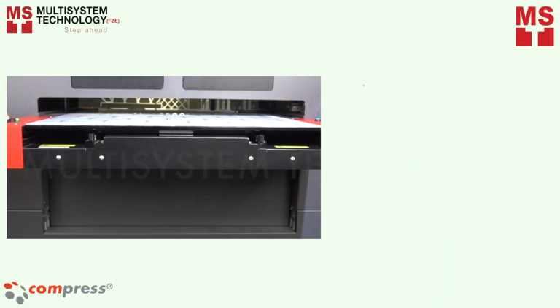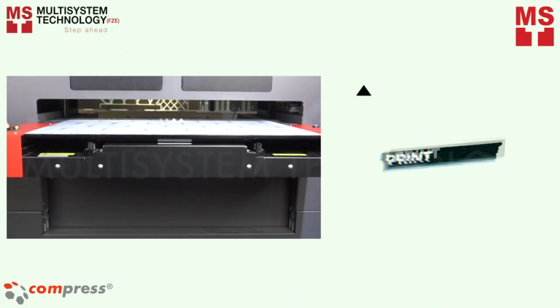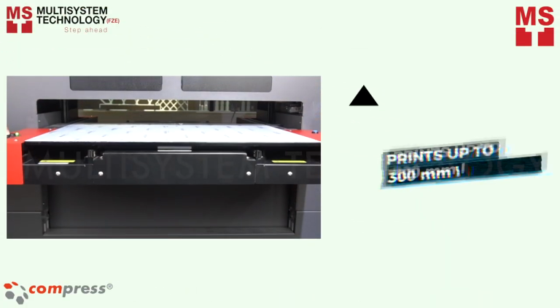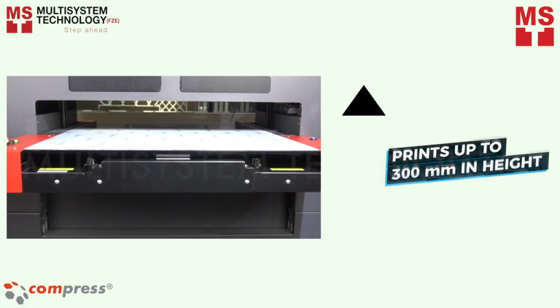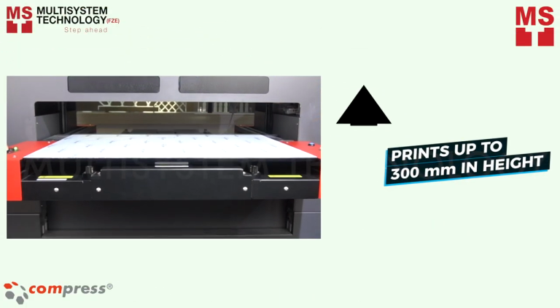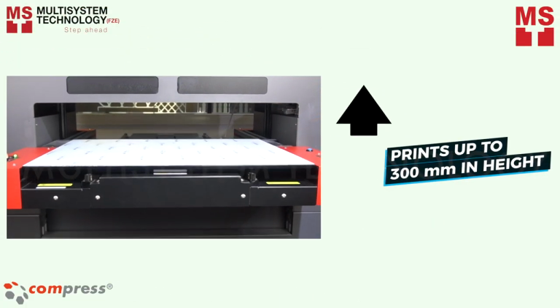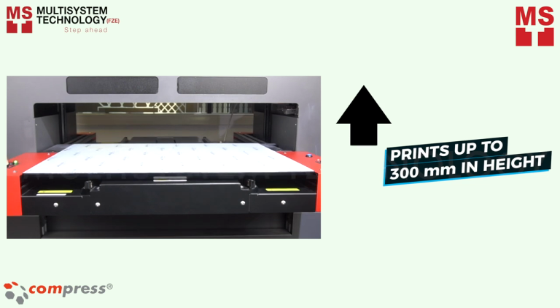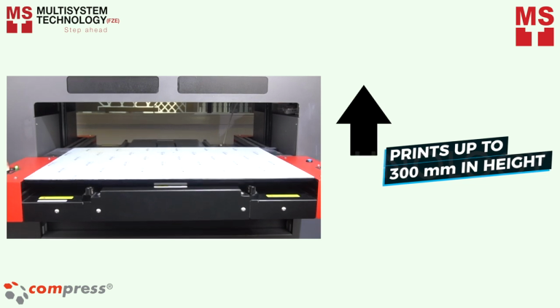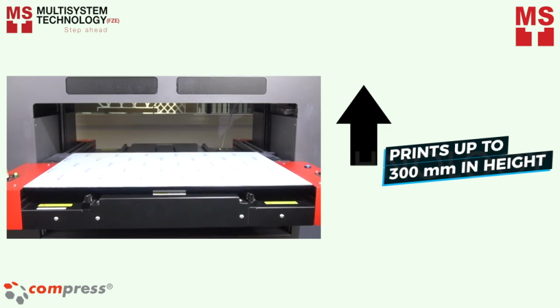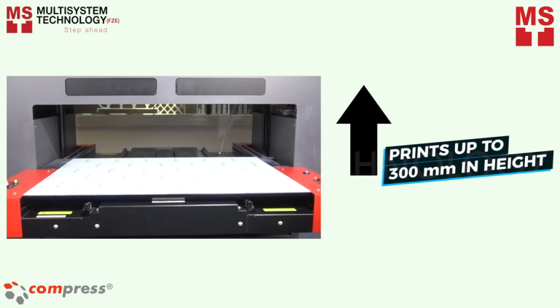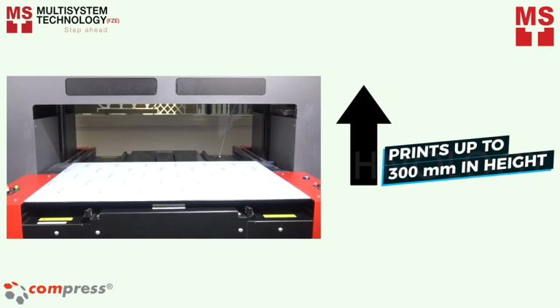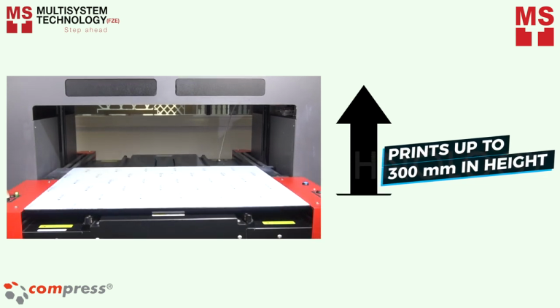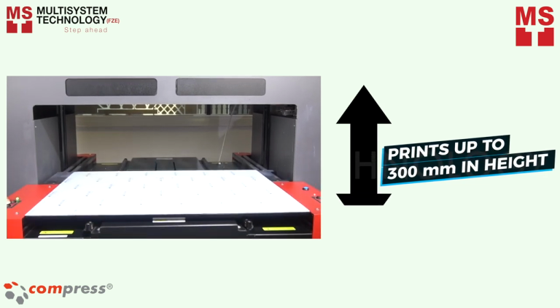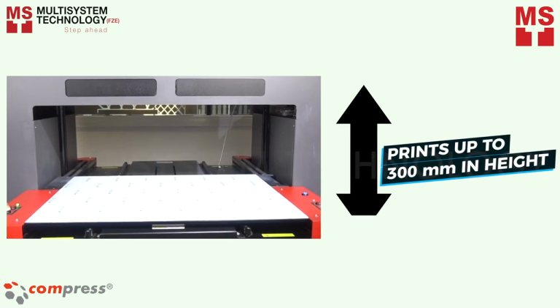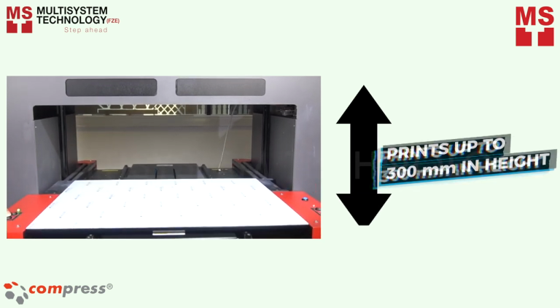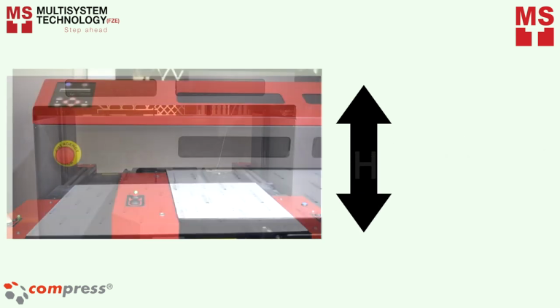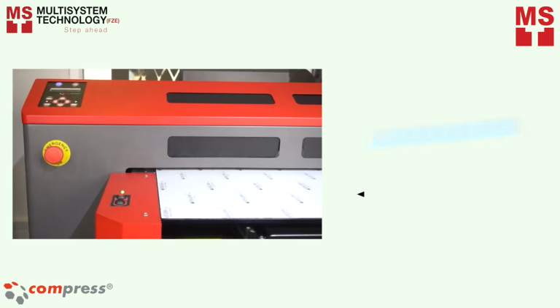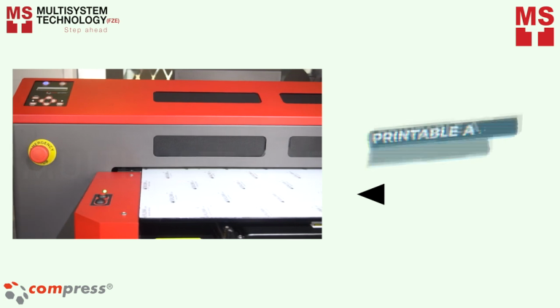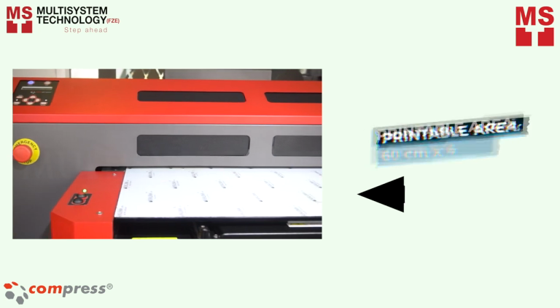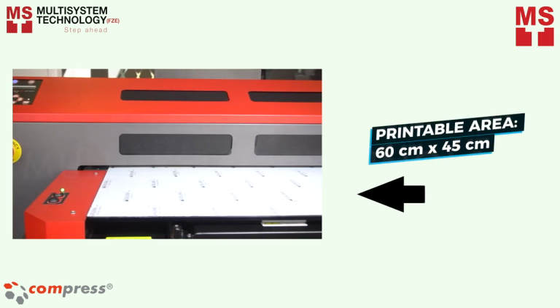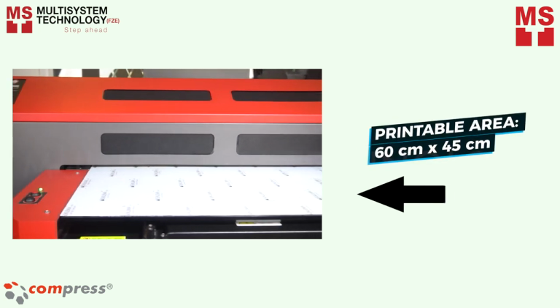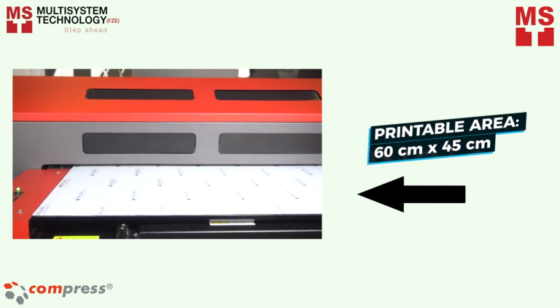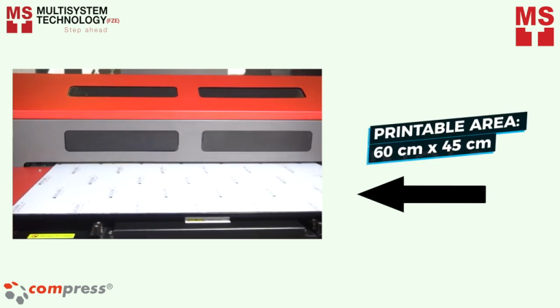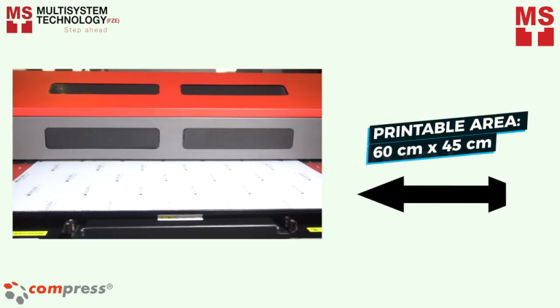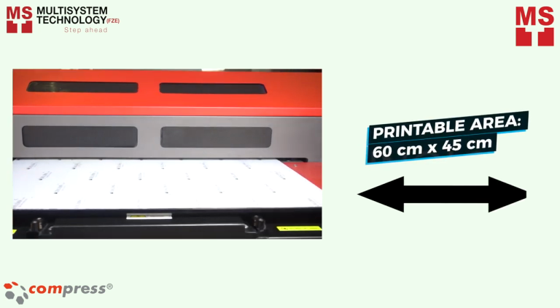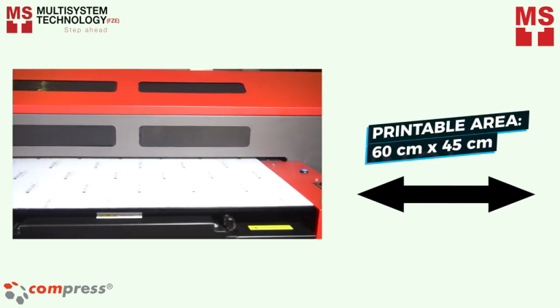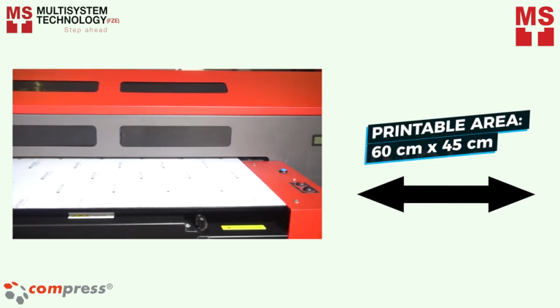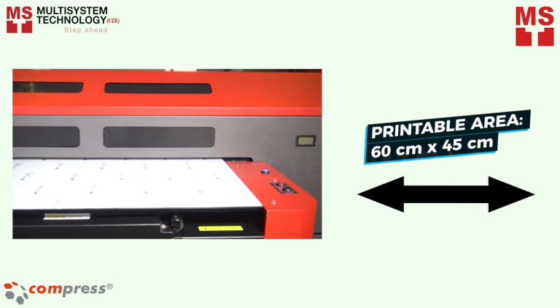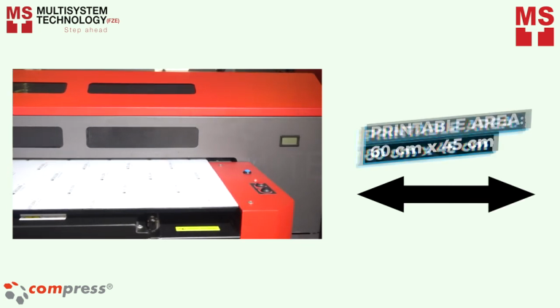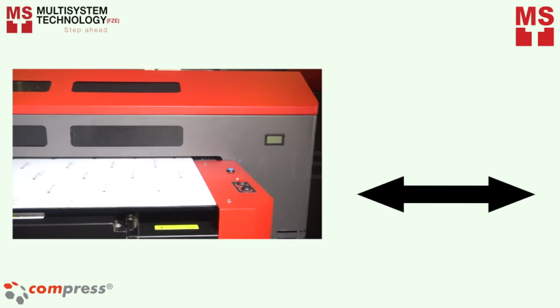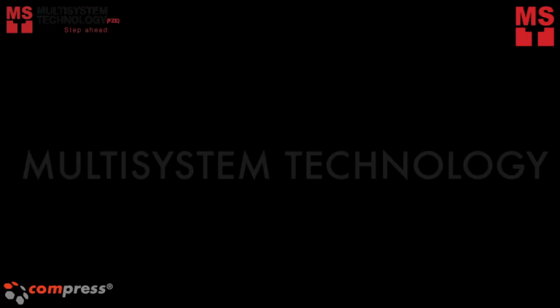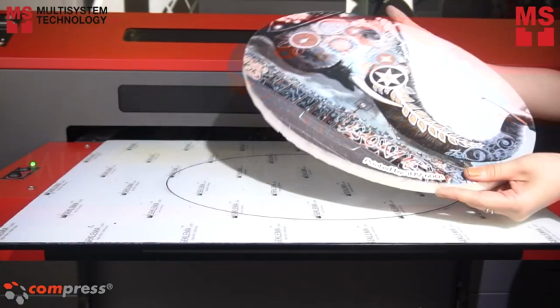With an auto-adjustable height and material thickness up to 300 mm, and a printable area up to 60 cm by 45 cm, the iUV600S UV LED printer ensures crisp, bright, and true color that does justice to your work.